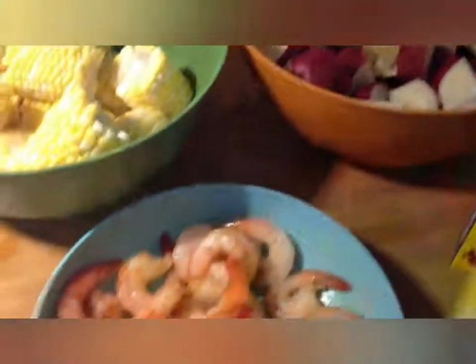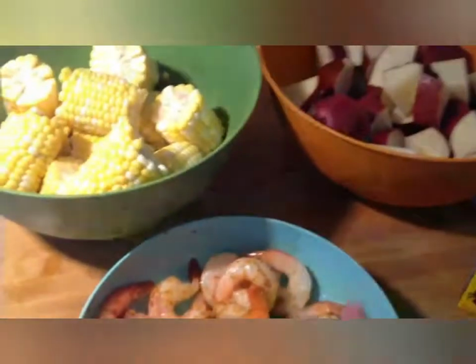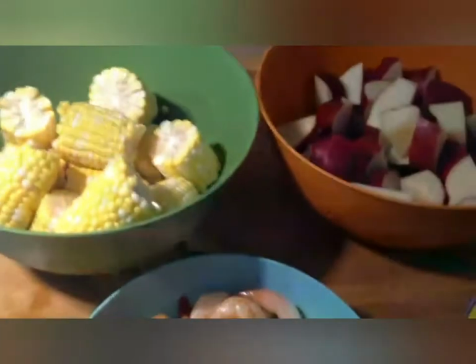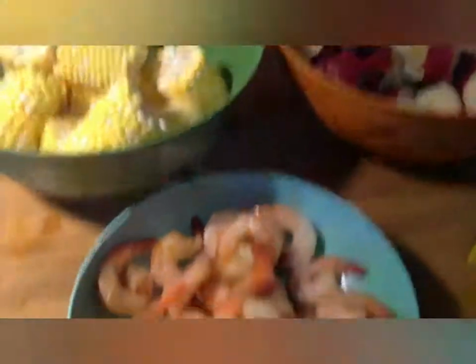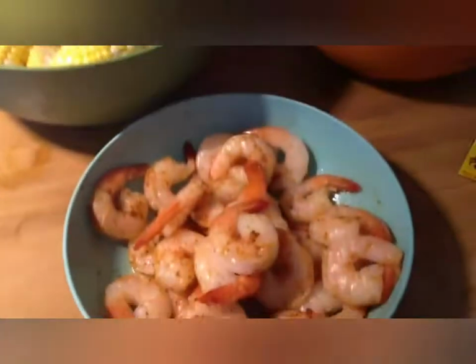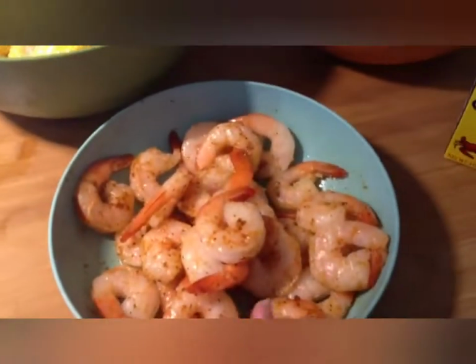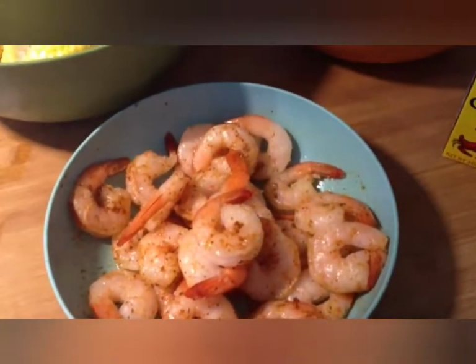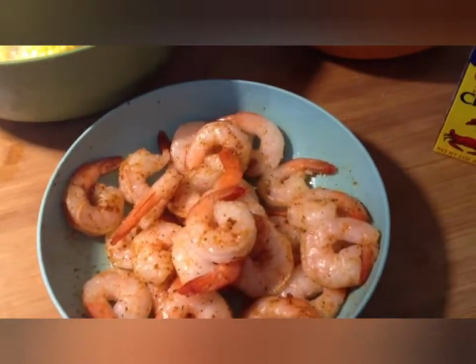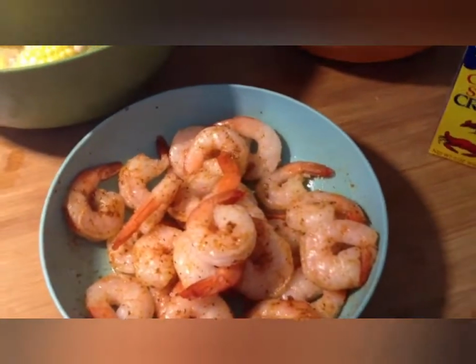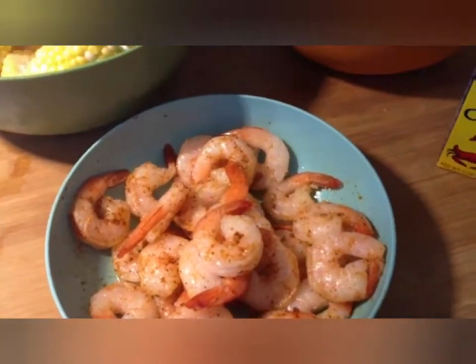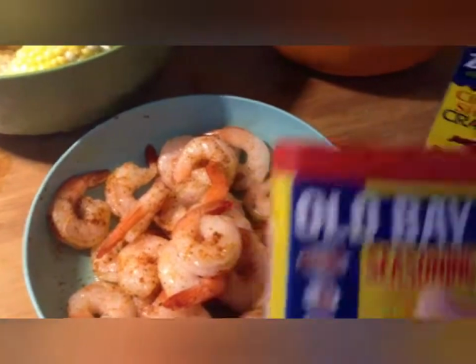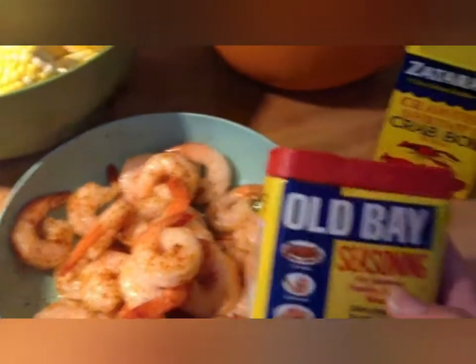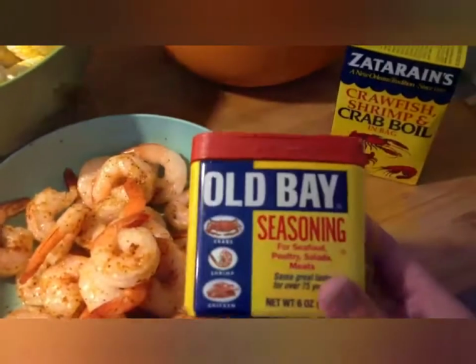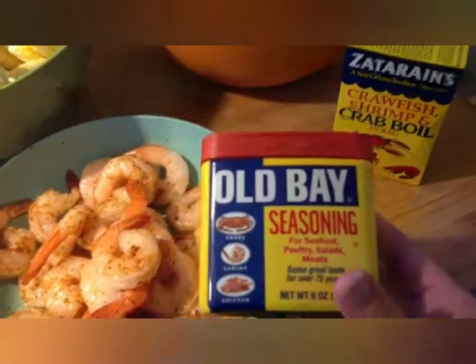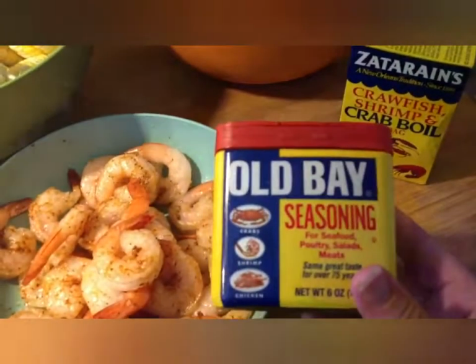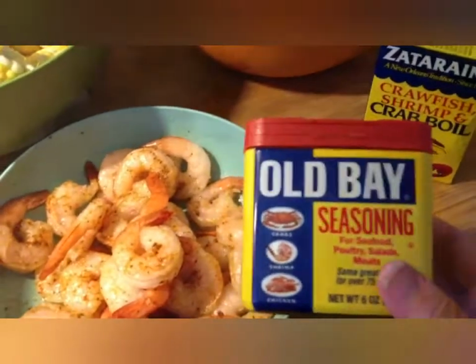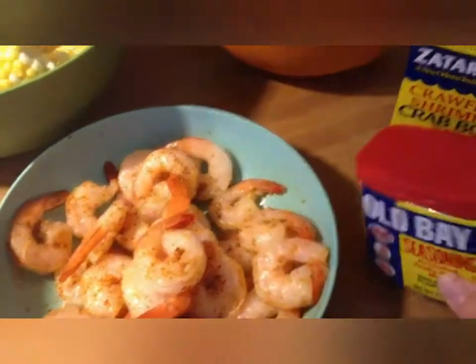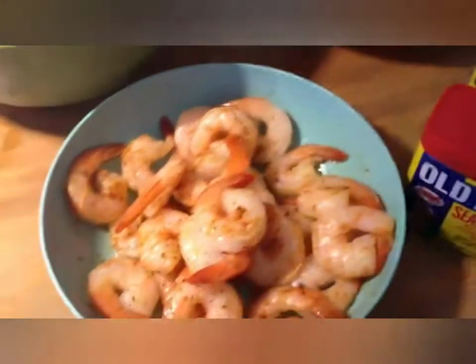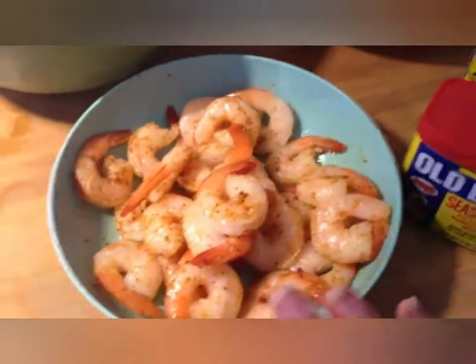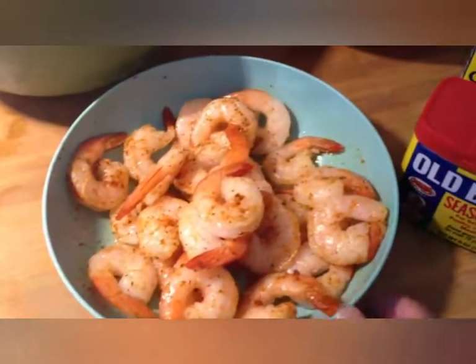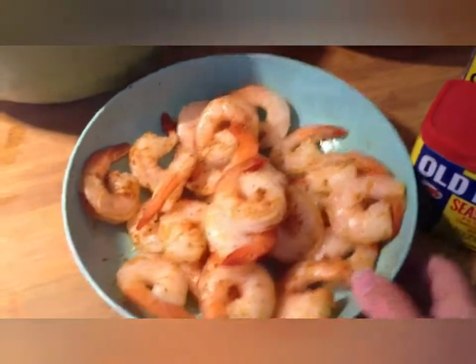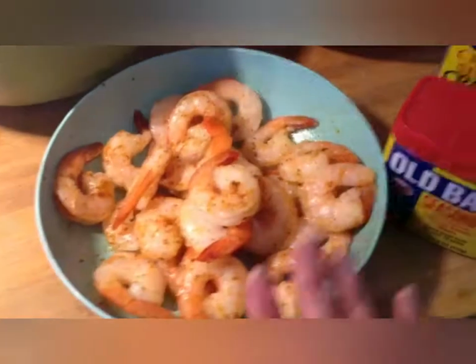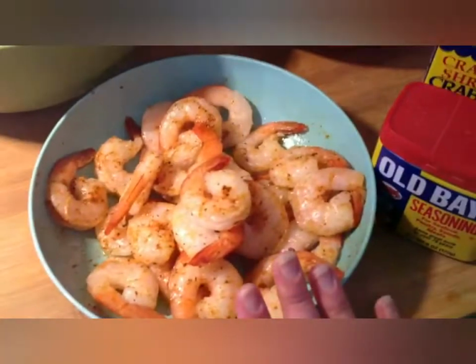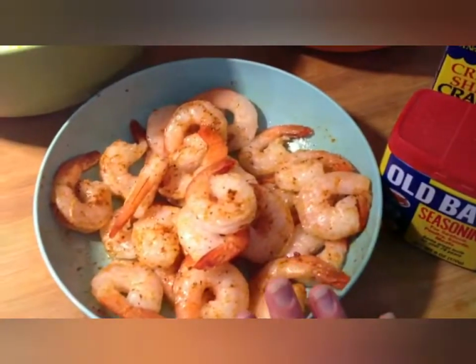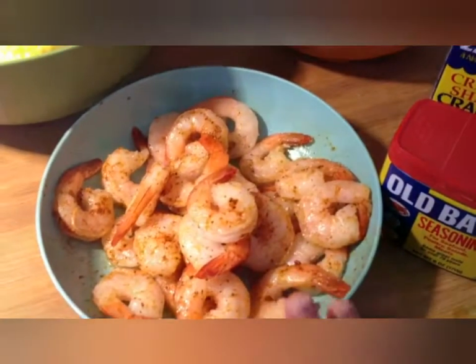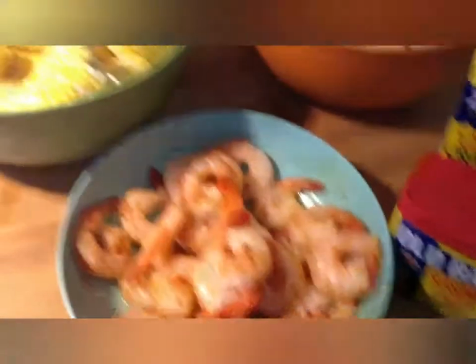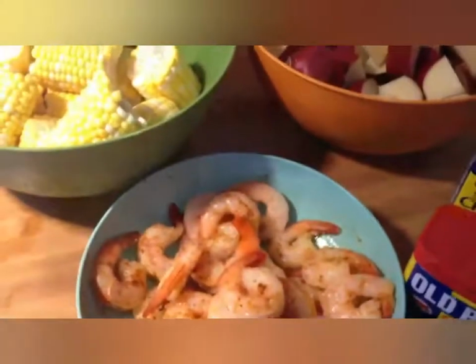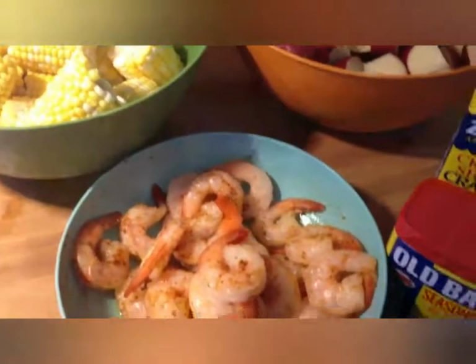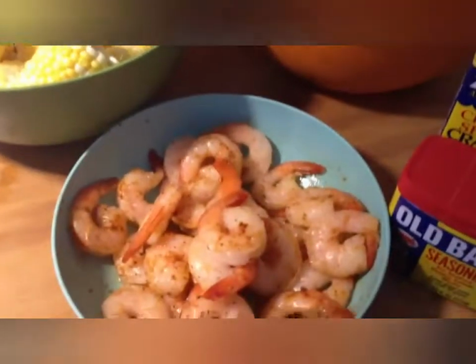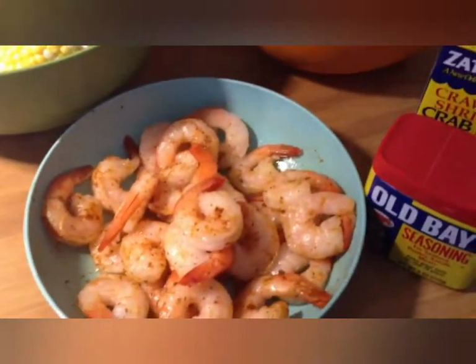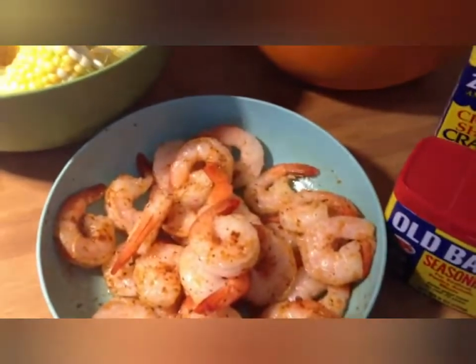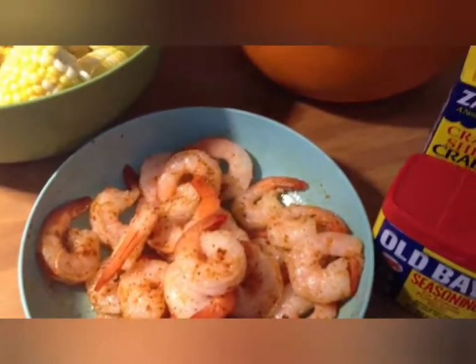While those are going to be in the water, I have our shrimp here that I started to marinate. I'm using Old Bay seasoning and just a little bit of olive oil — I toss this around. I'm going to keep this in the fridge while the other two are boiling, just to really get that flavor infused.